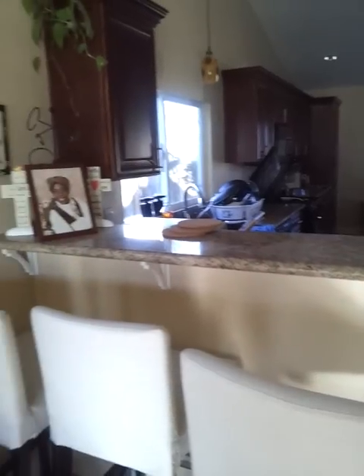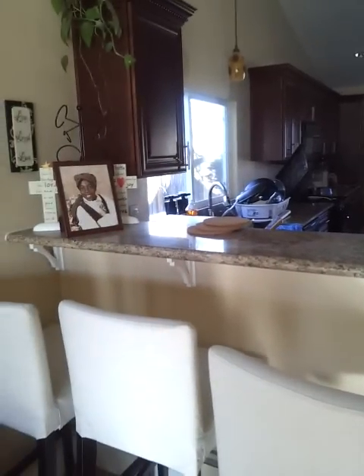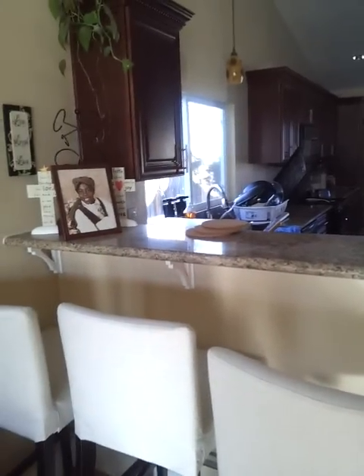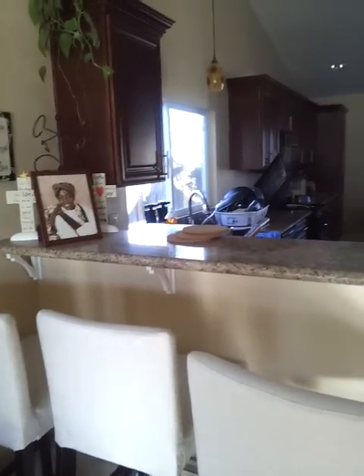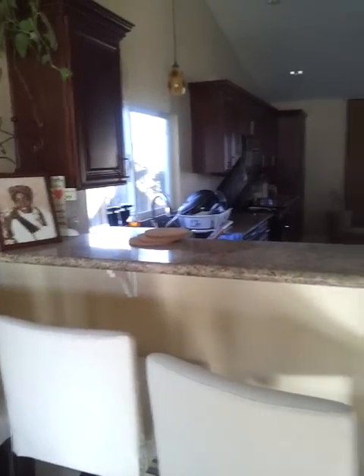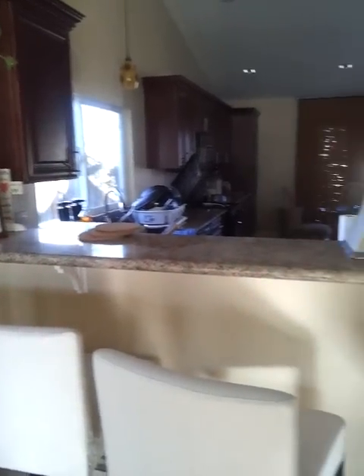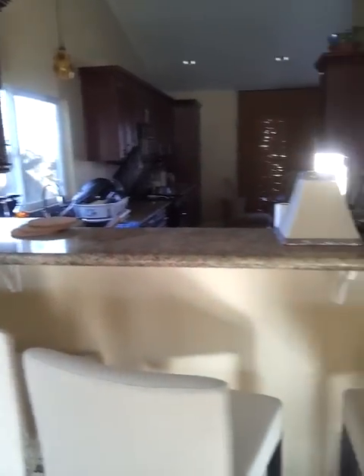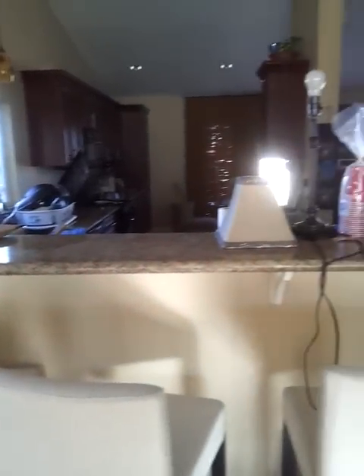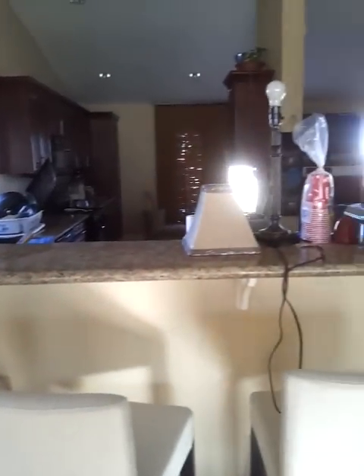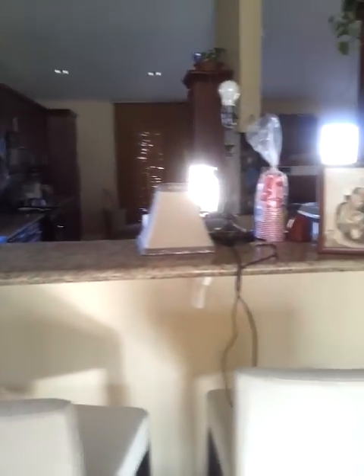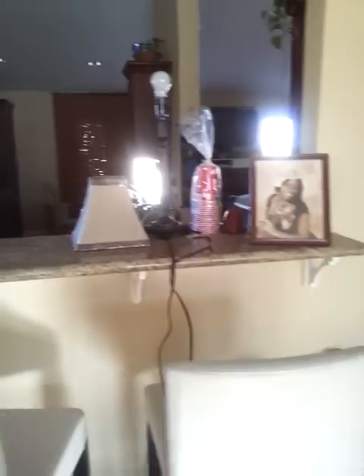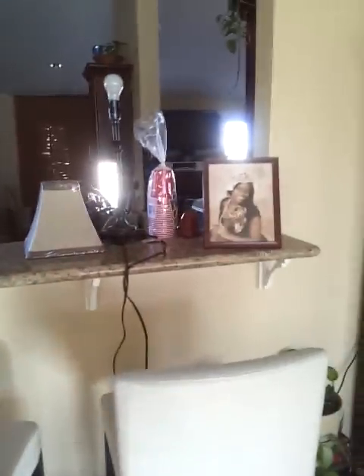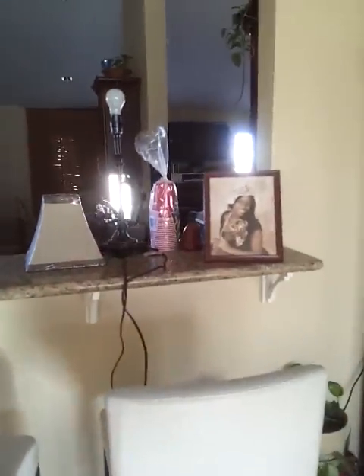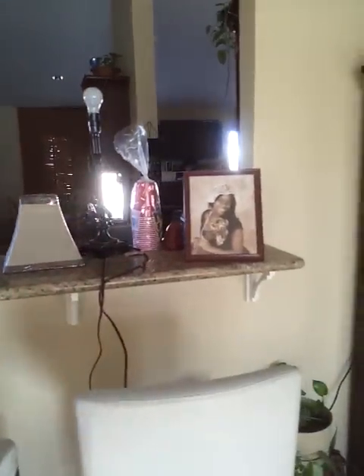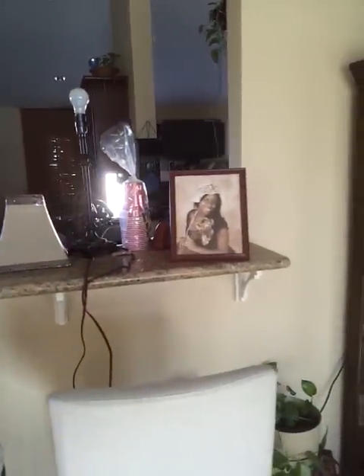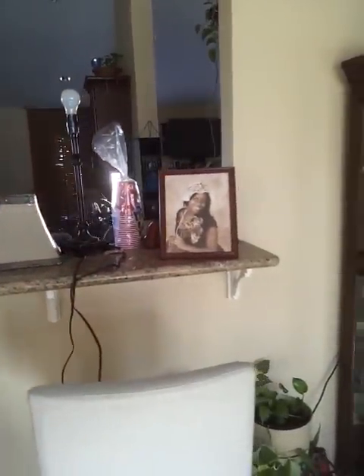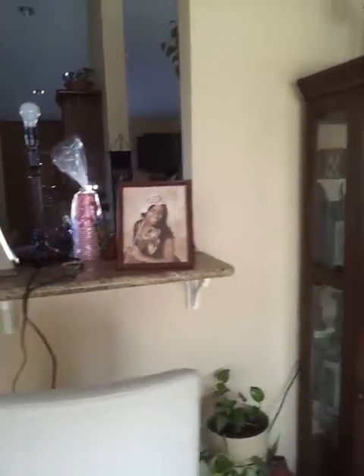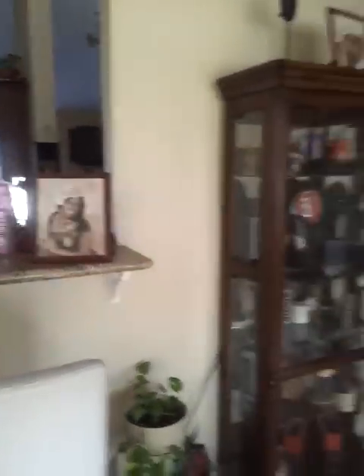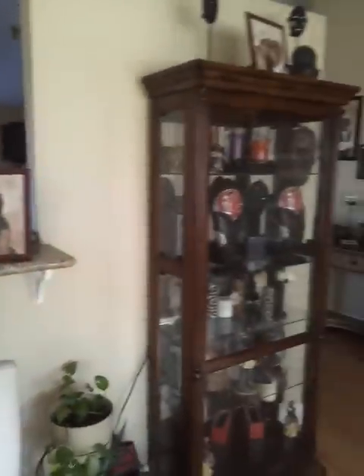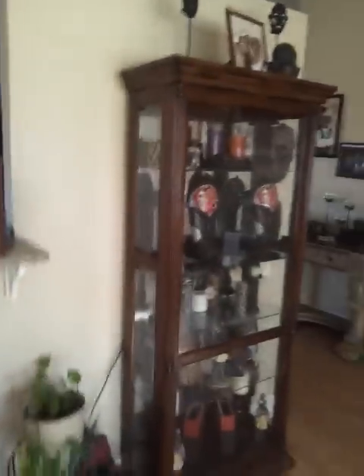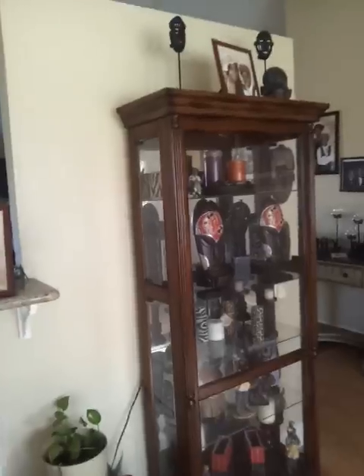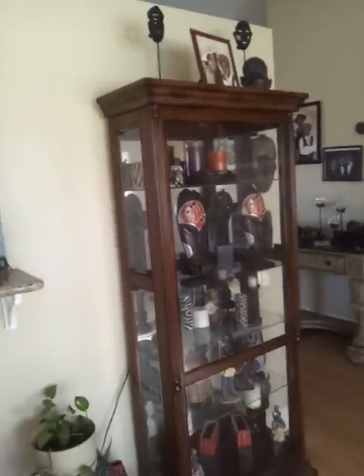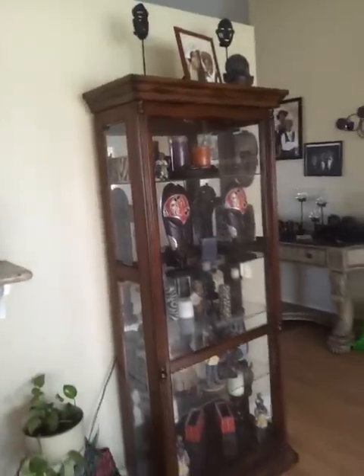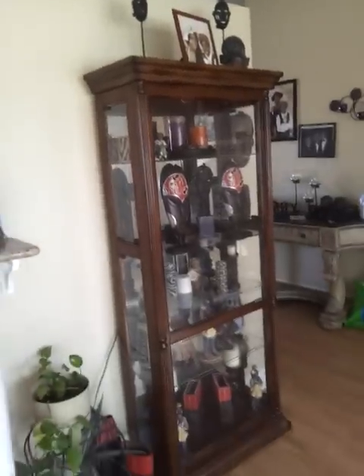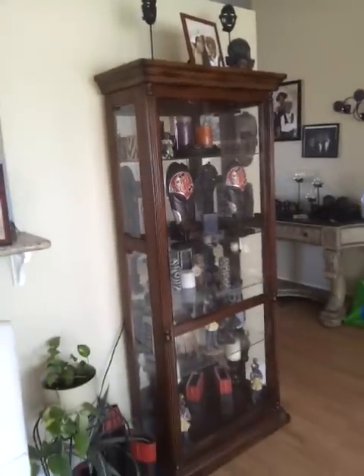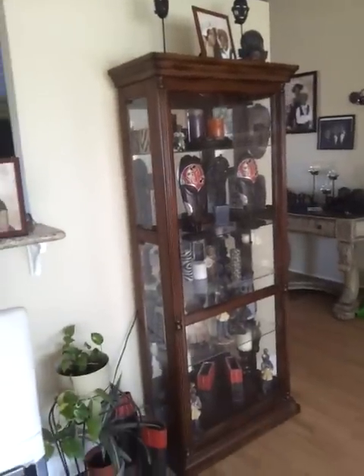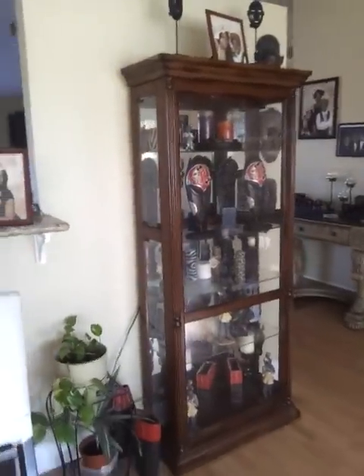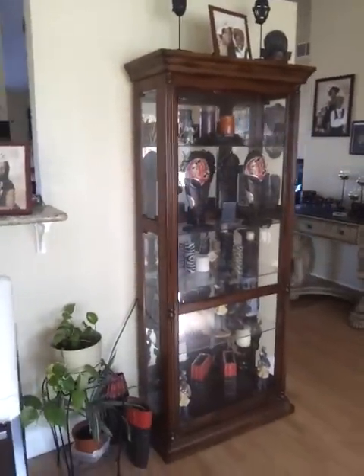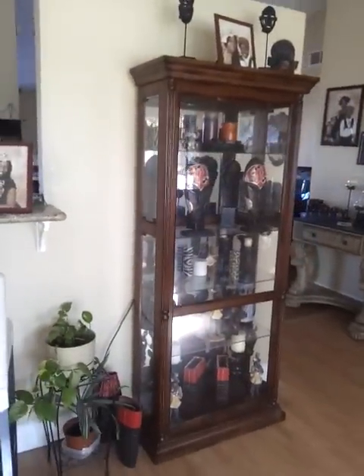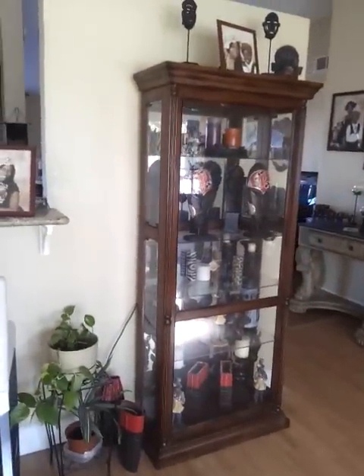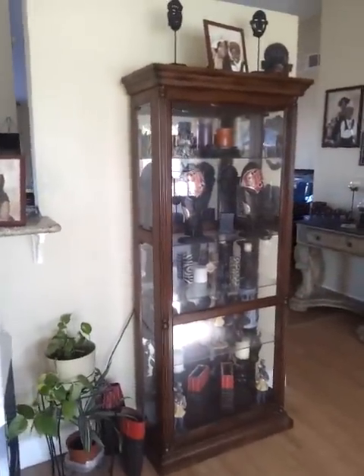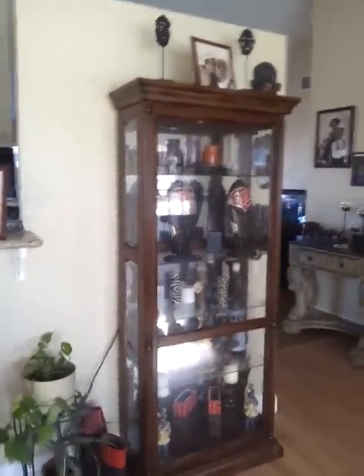That's a picture of my son when he was like 7, and my daughter. And then my African art that's in my curio cabinet.